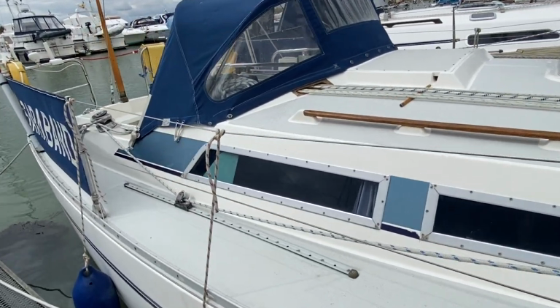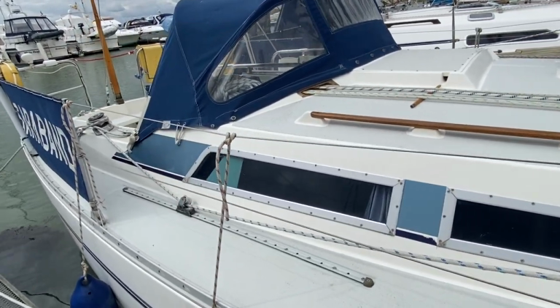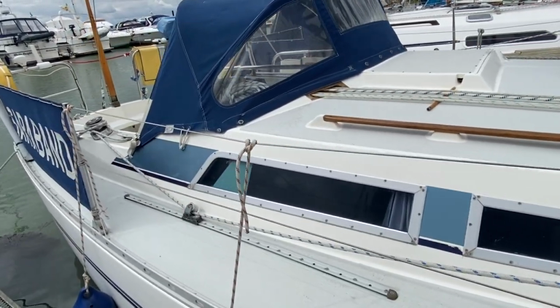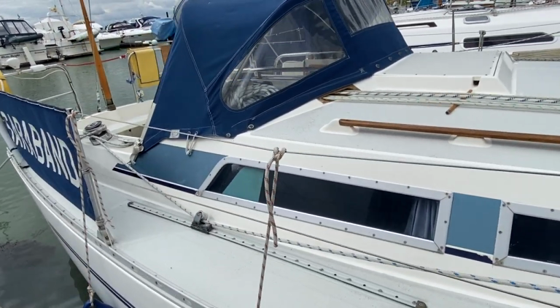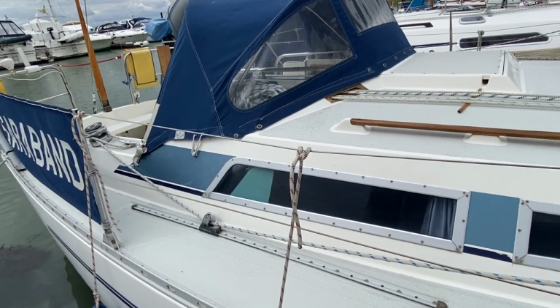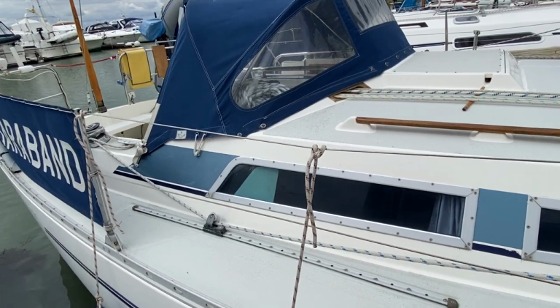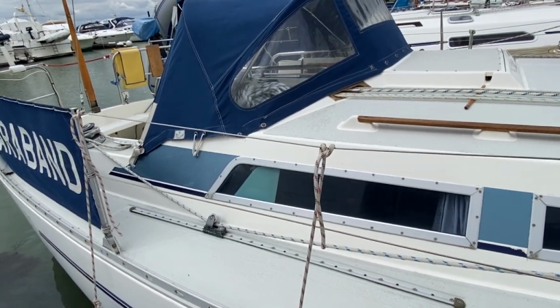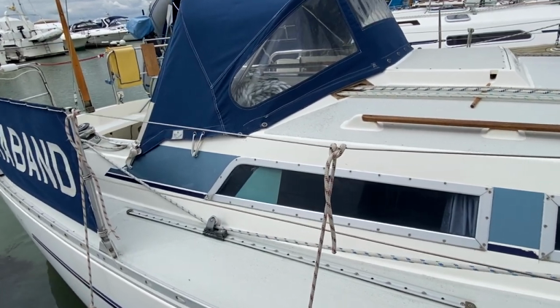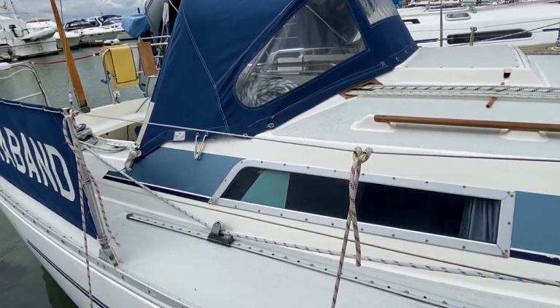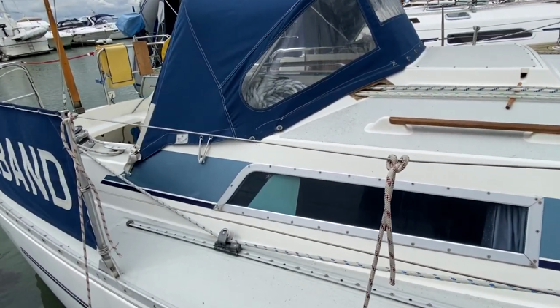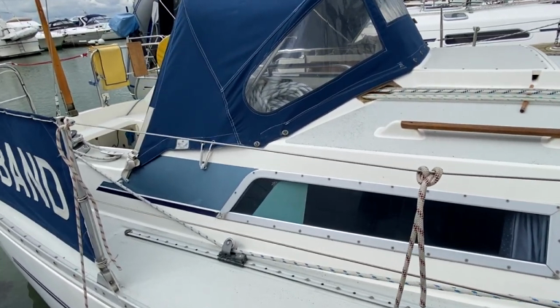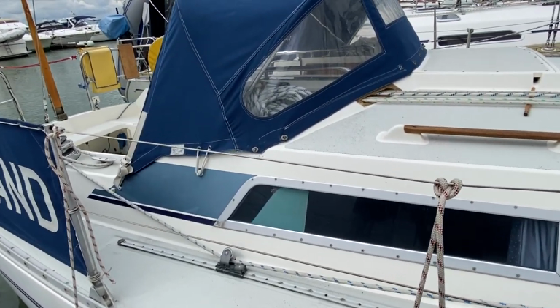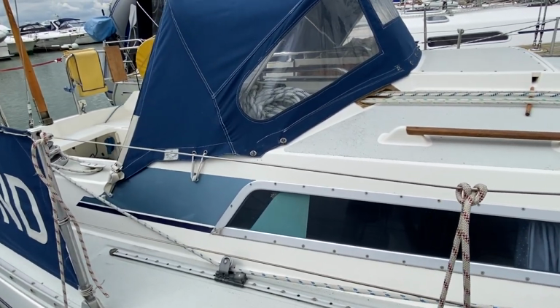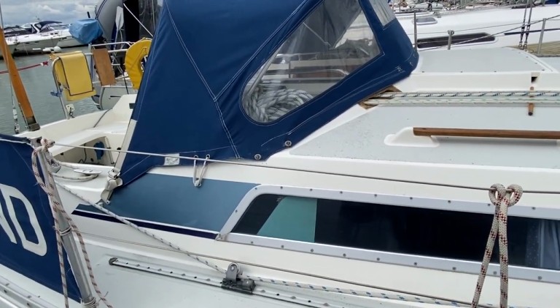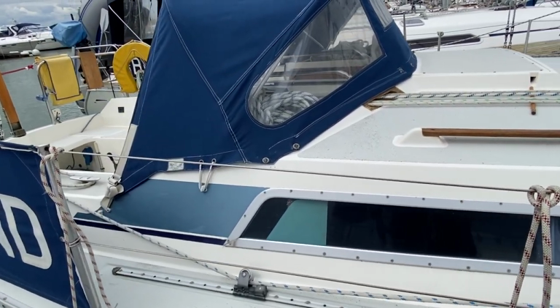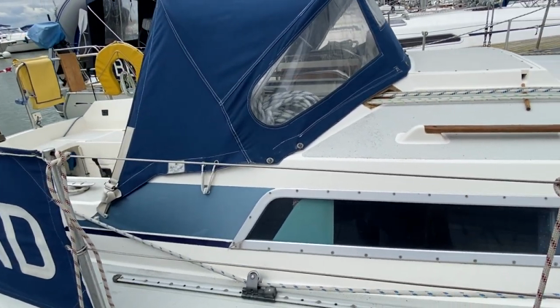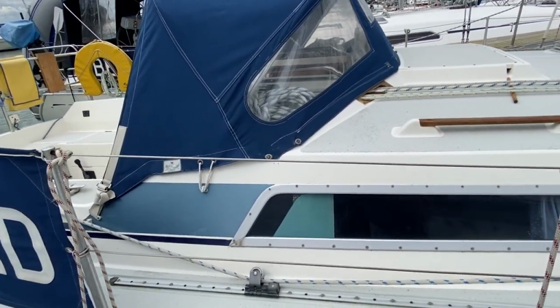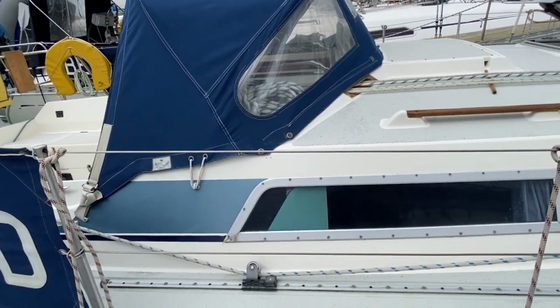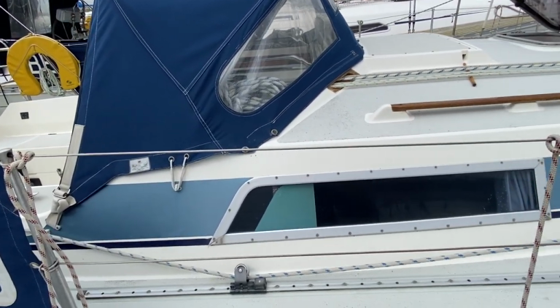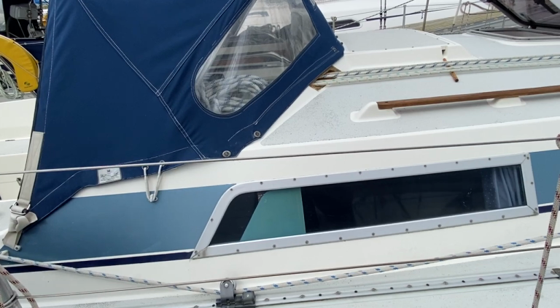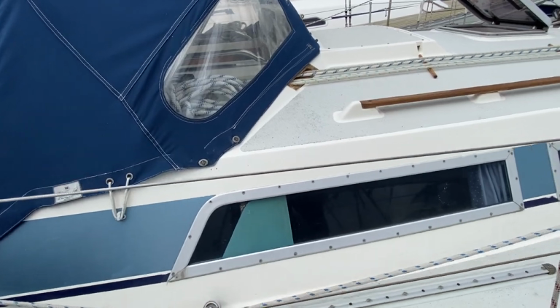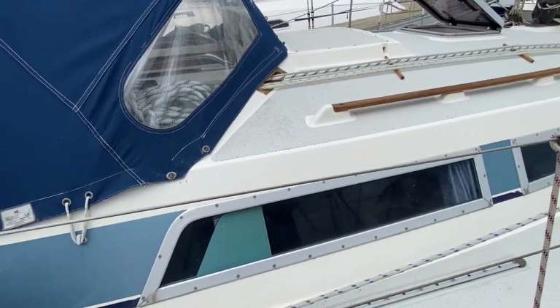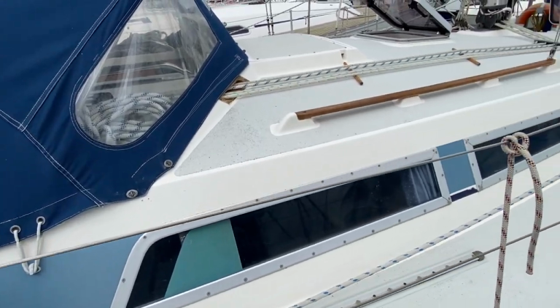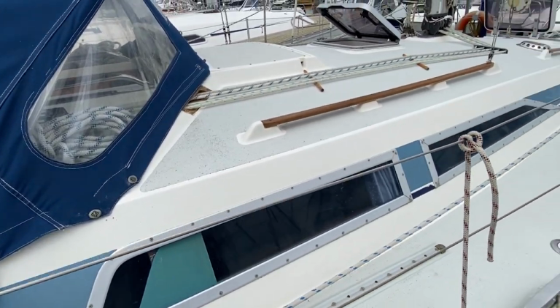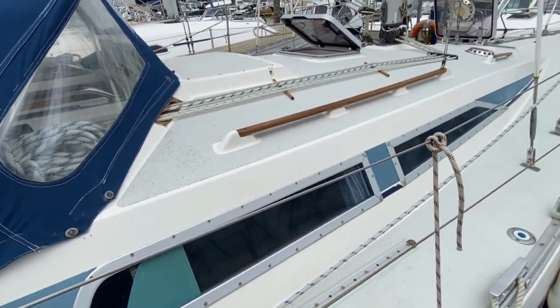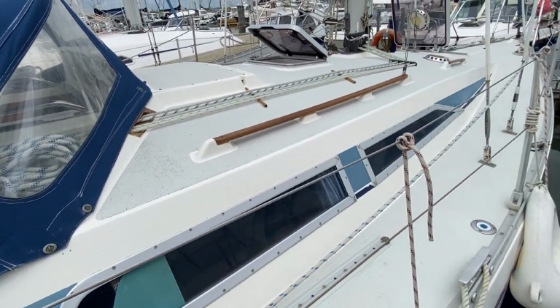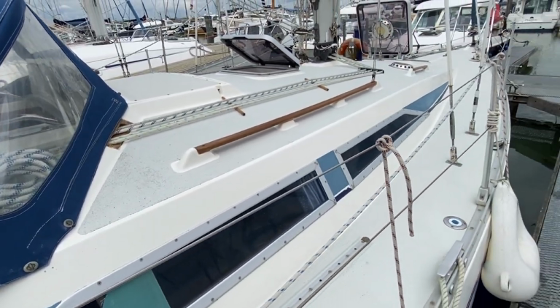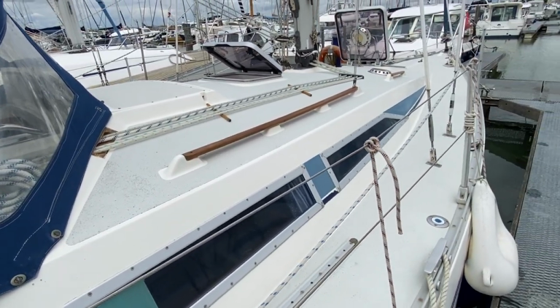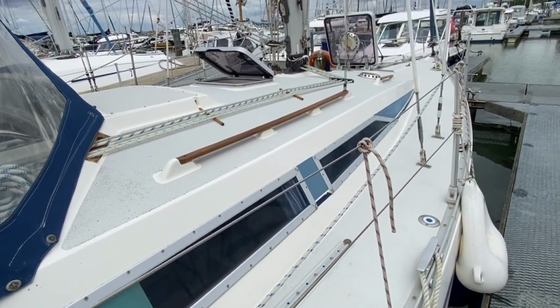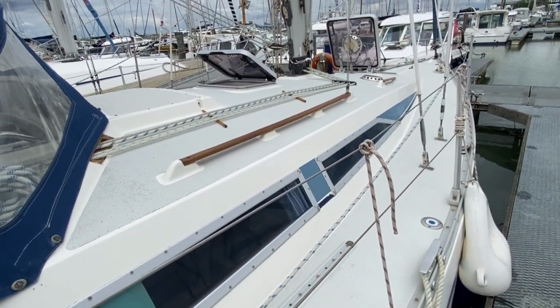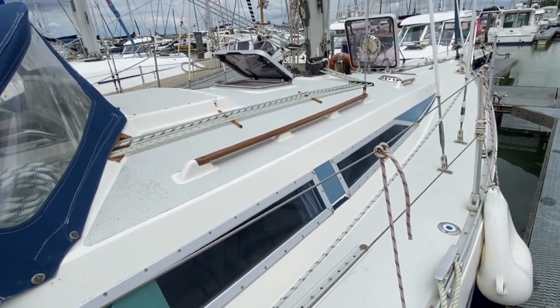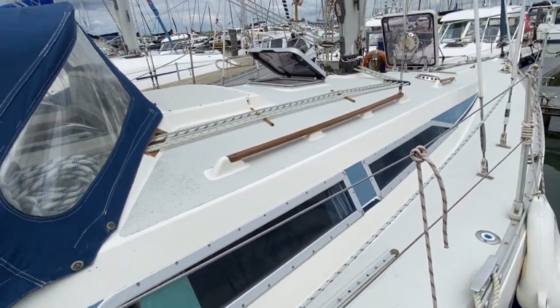So if you're in the market for a Moody, these are tried and tested, very popular boats. Please do contact a member of the Boatshed team and we'll be happy to arrange a viewing for you.